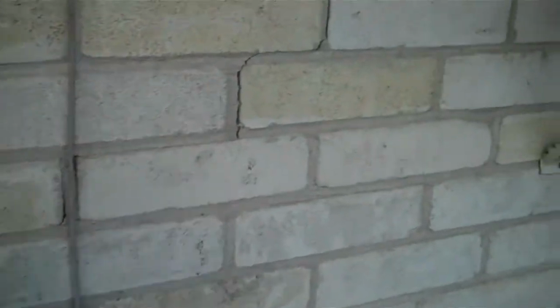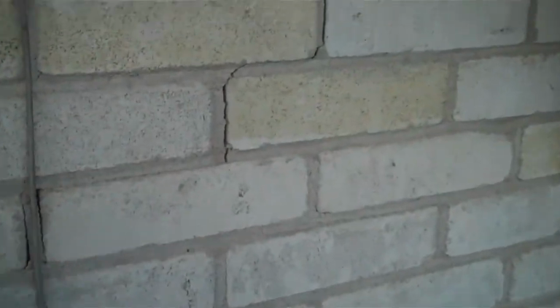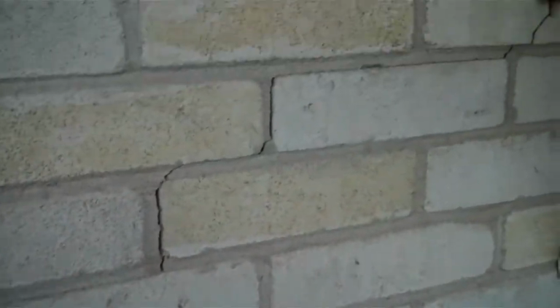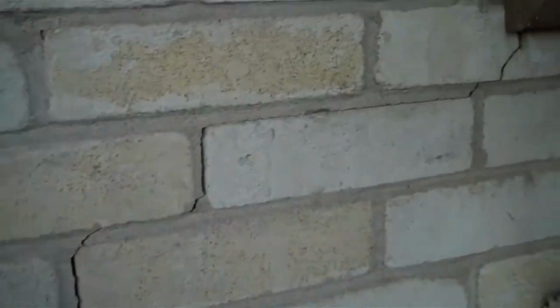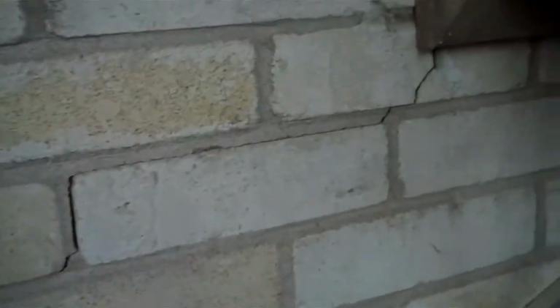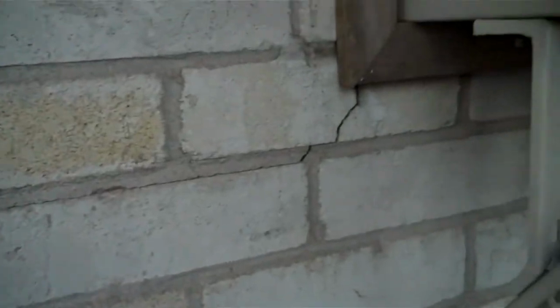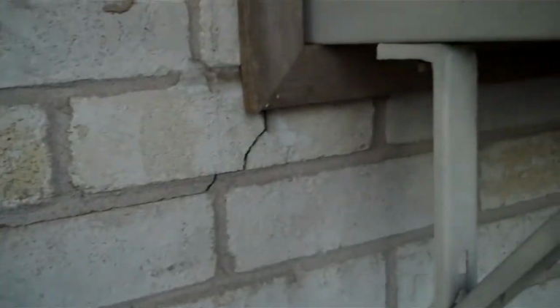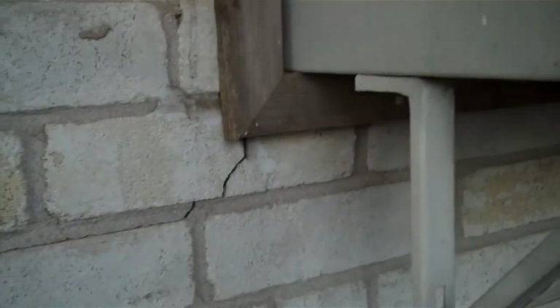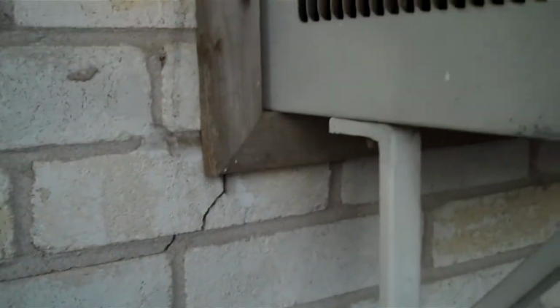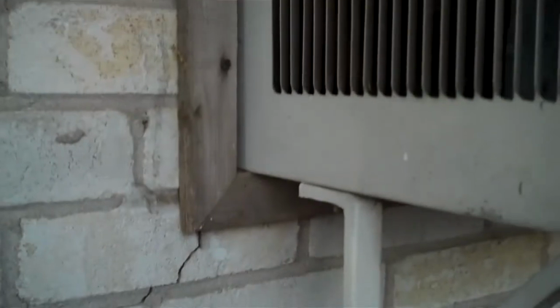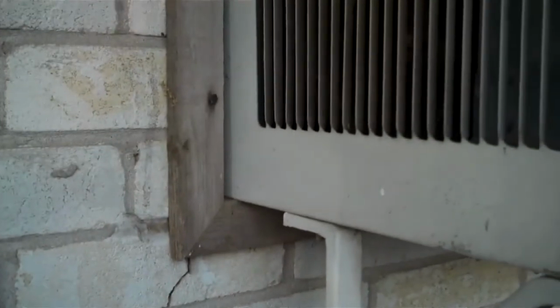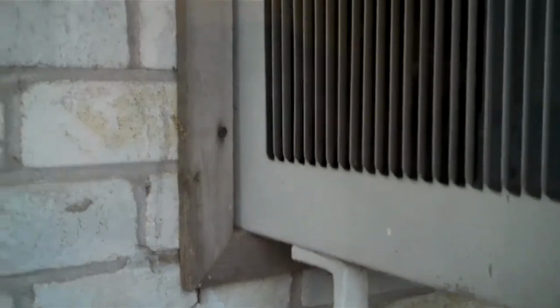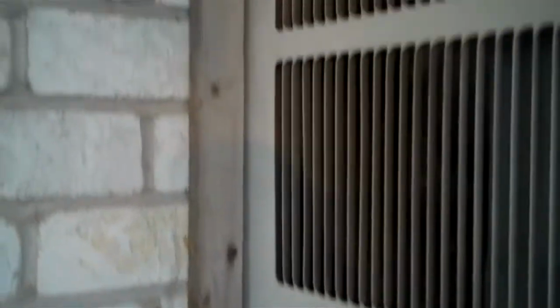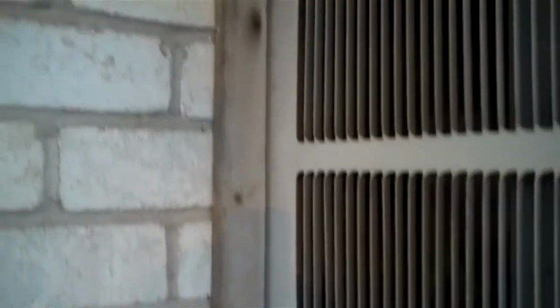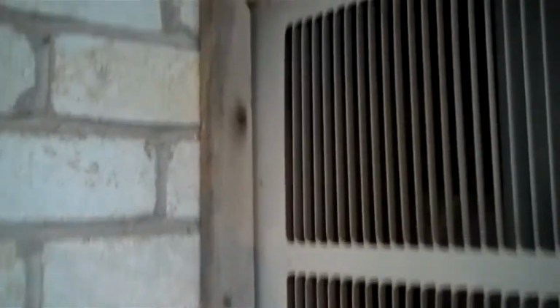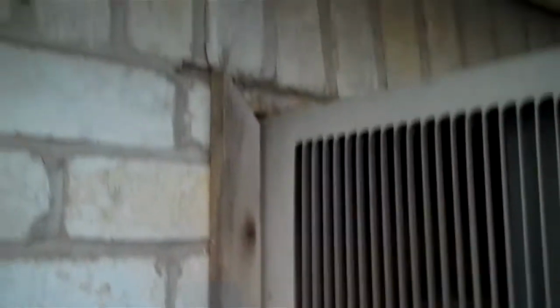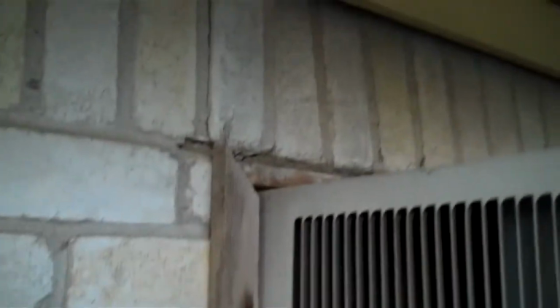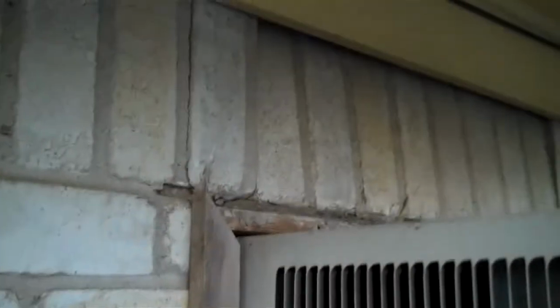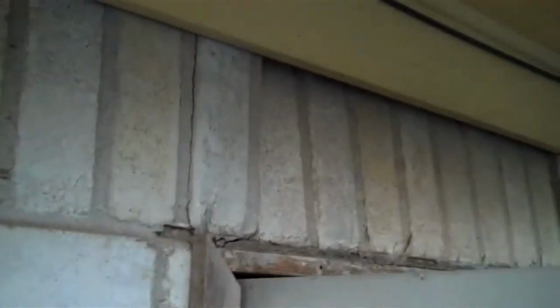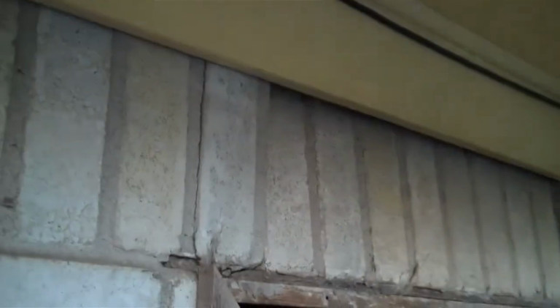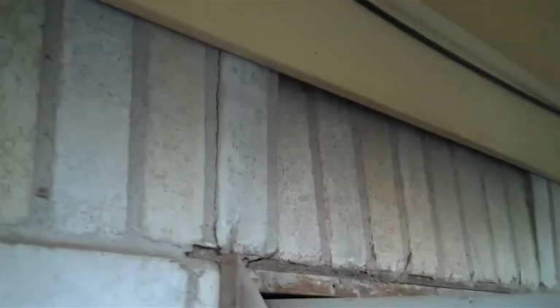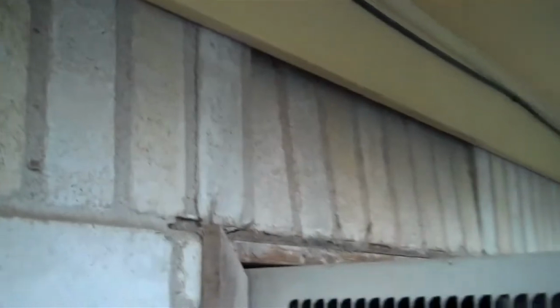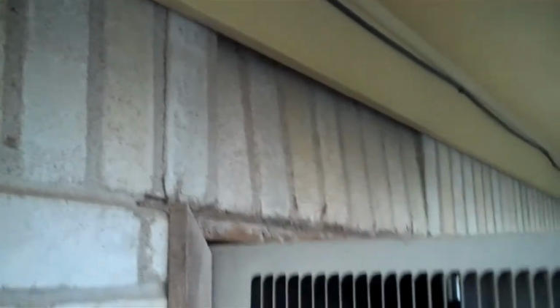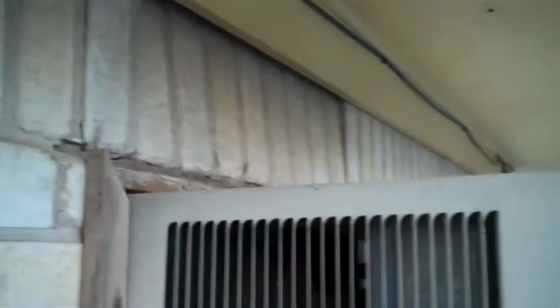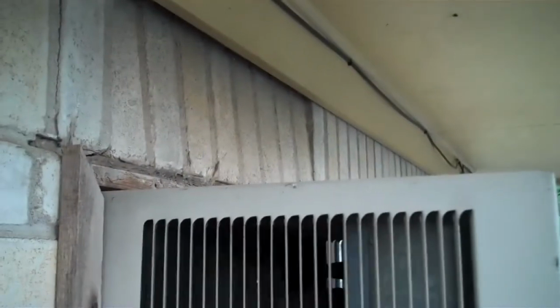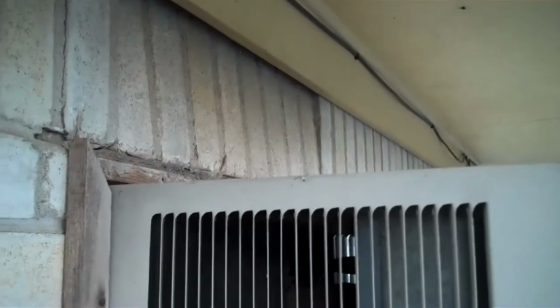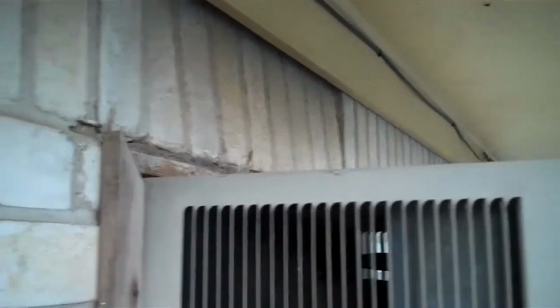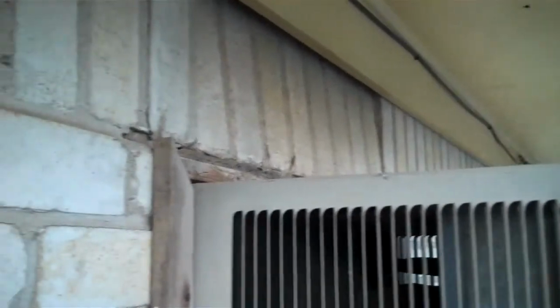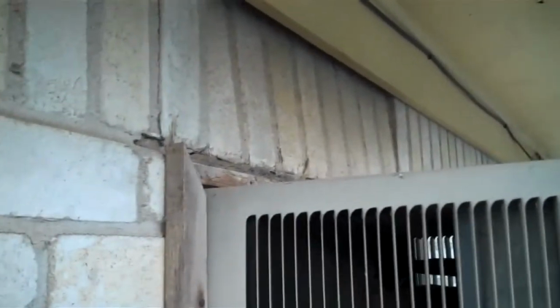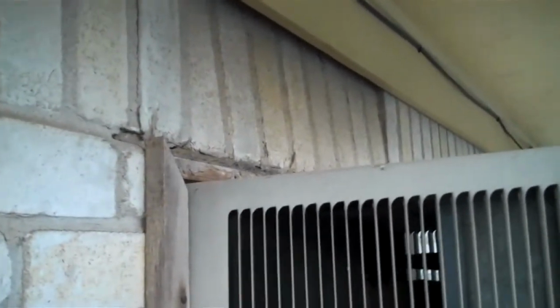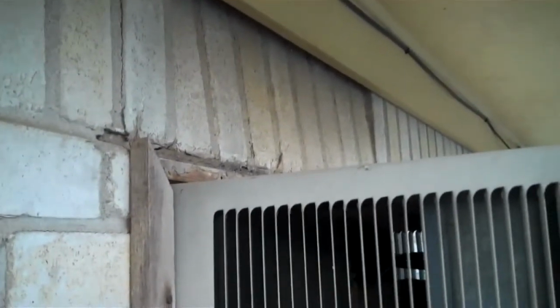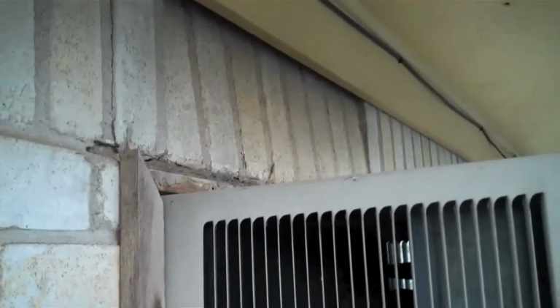It goes right on up, zigzags right on up to where the layer condition comes up. And then the soldier course up above the AC unit is all kicked in right there at the freeze board.